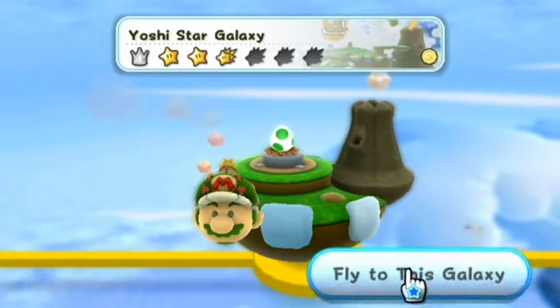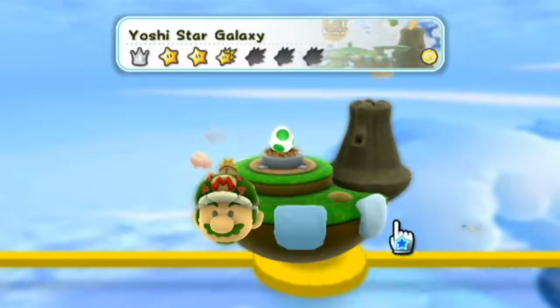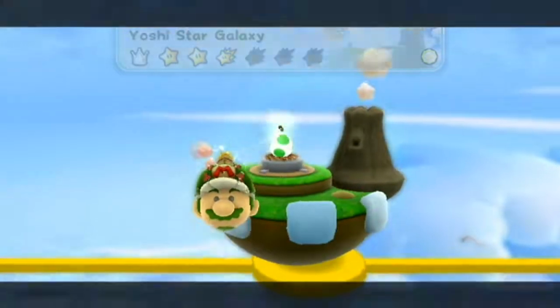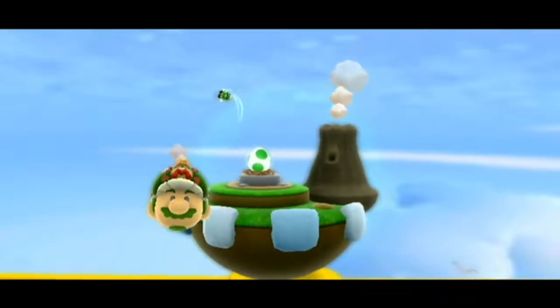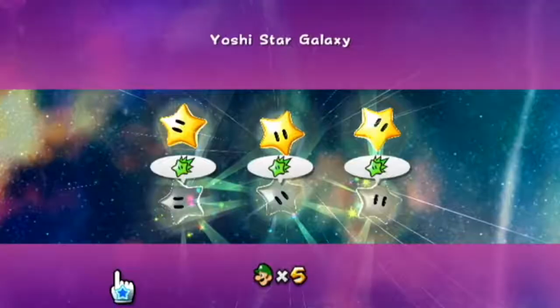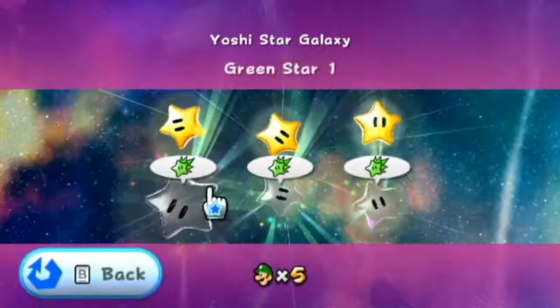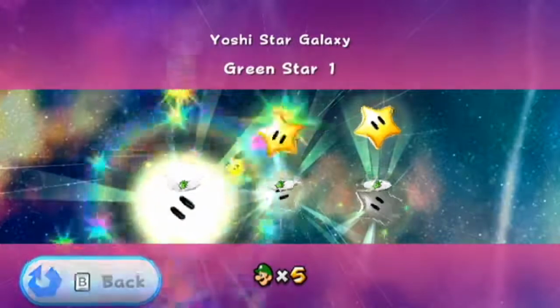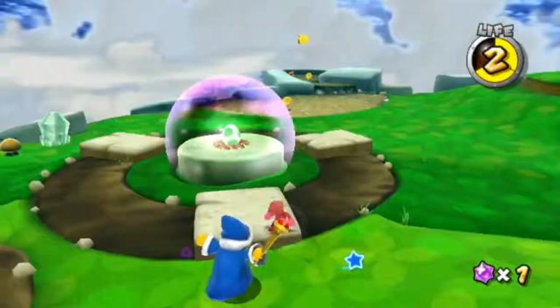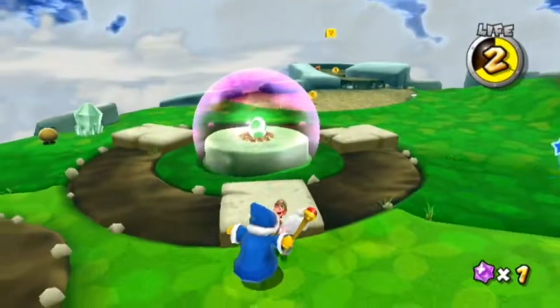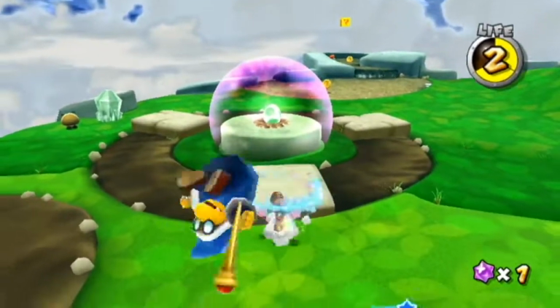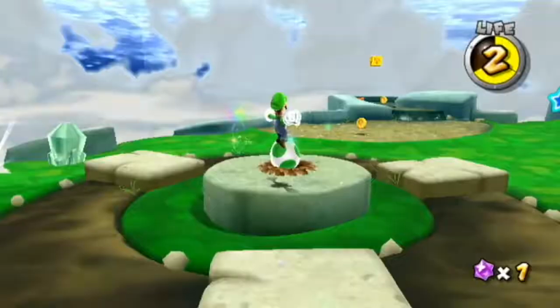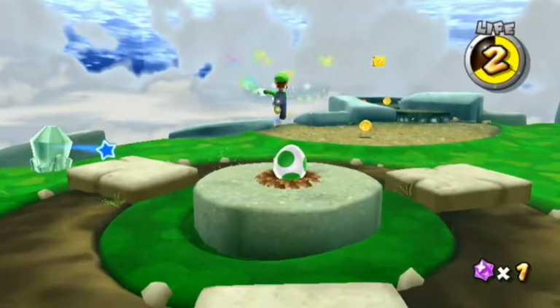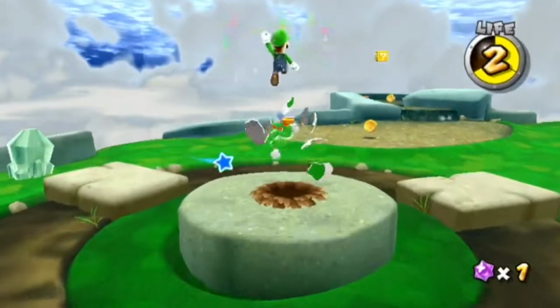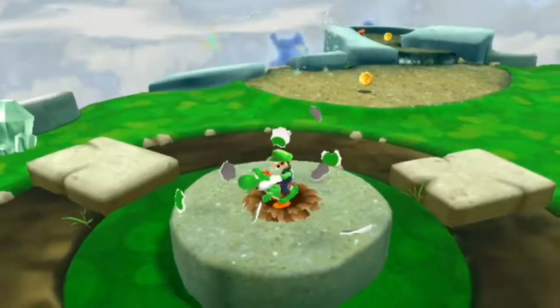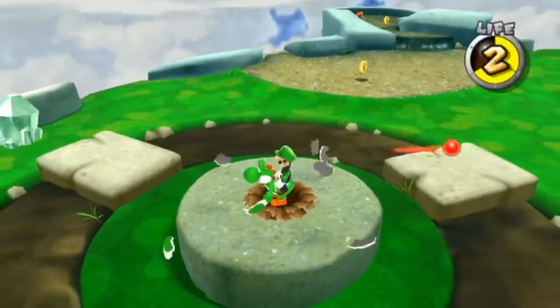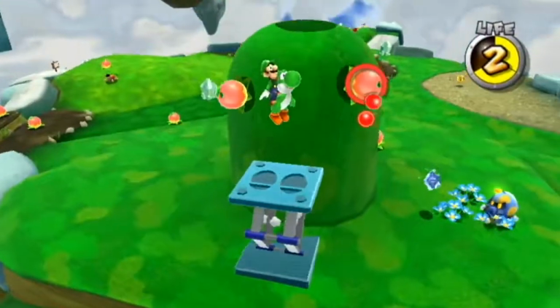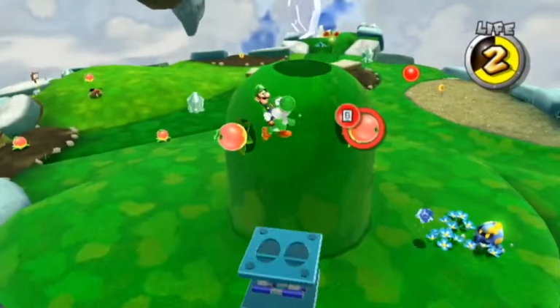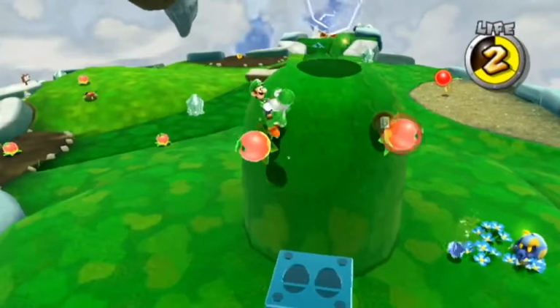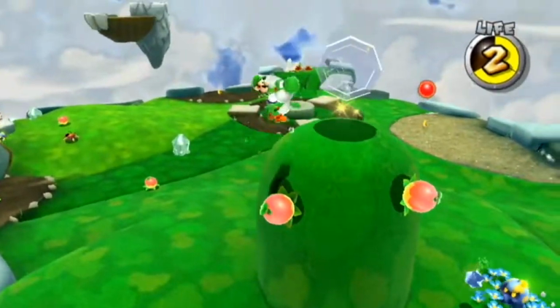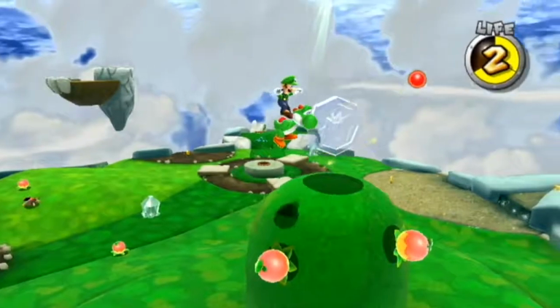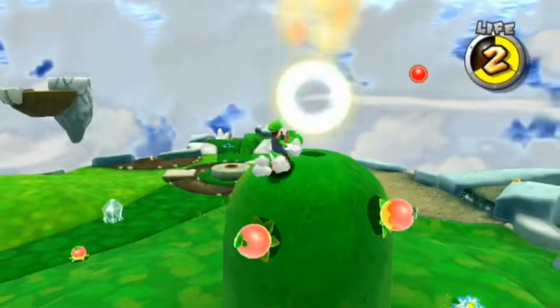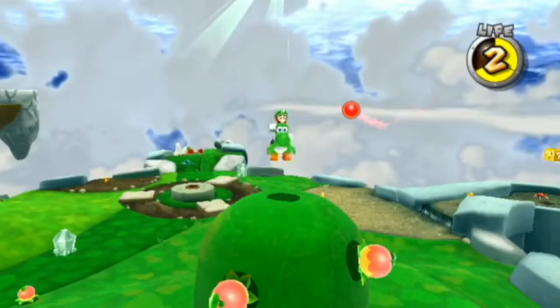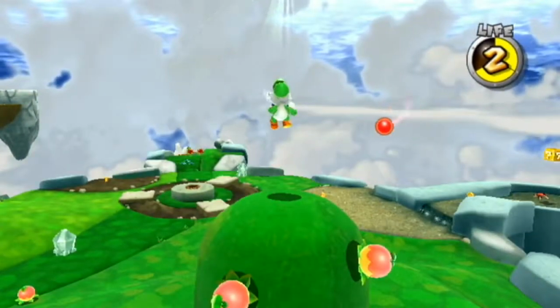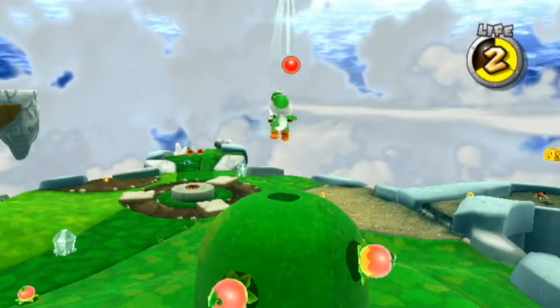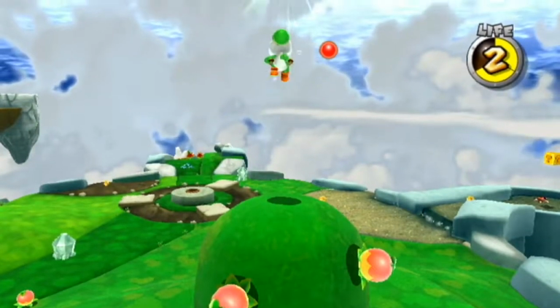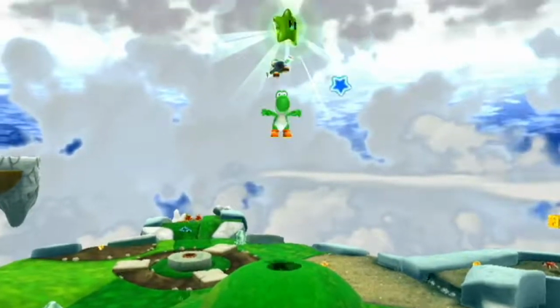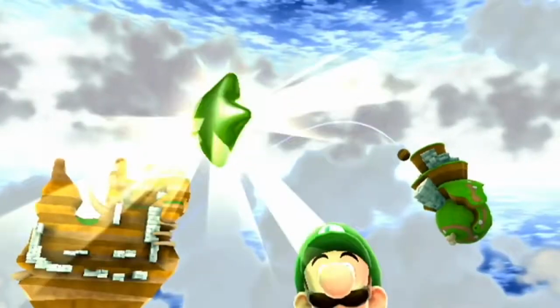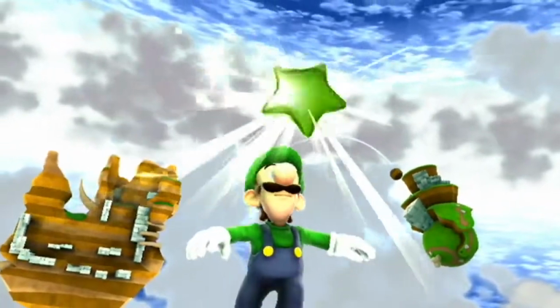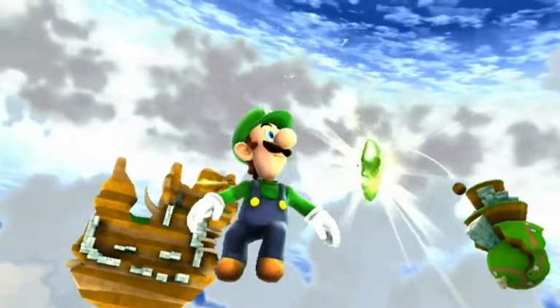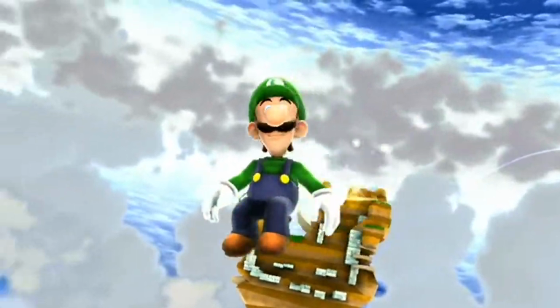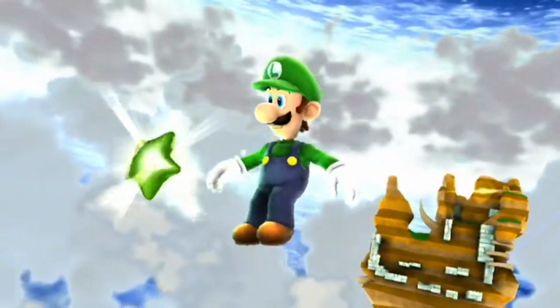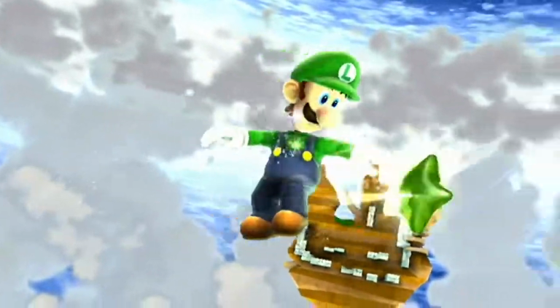Star number one. Kill the Magikoopa, get Yoshi, go to where the comet medal was, and ditch Yoshi to get the star. That's a recurring trend.